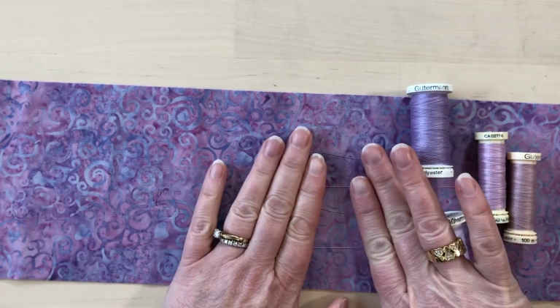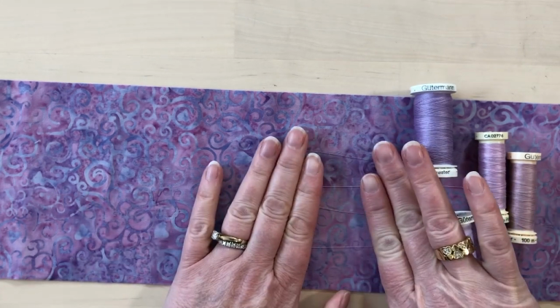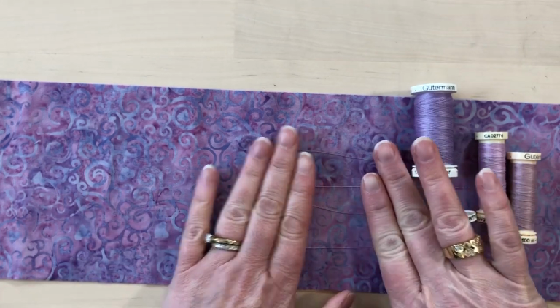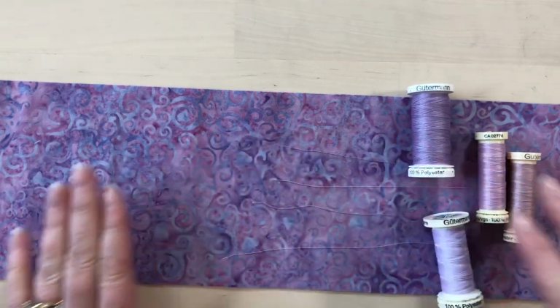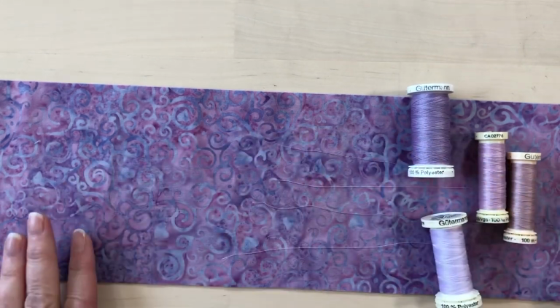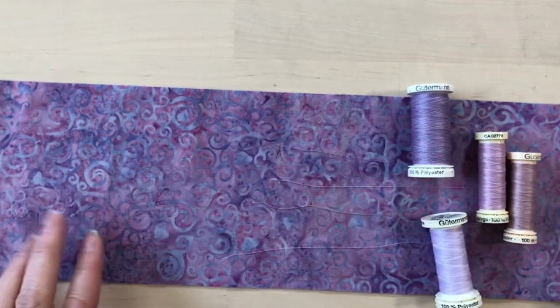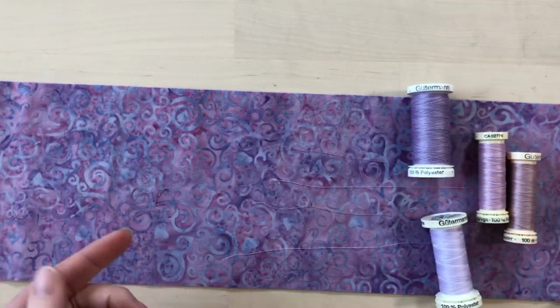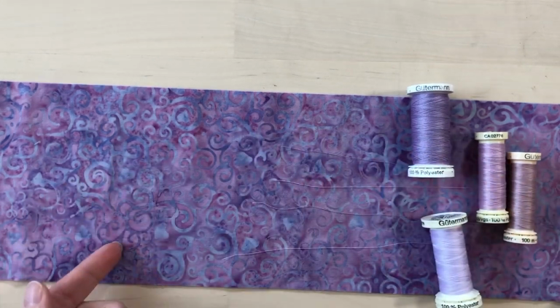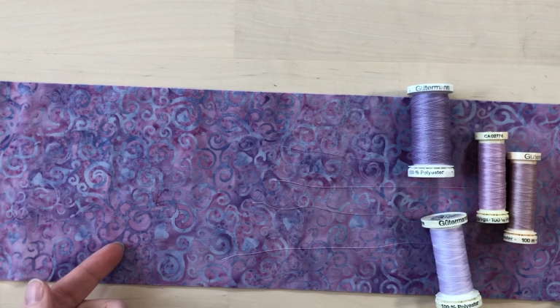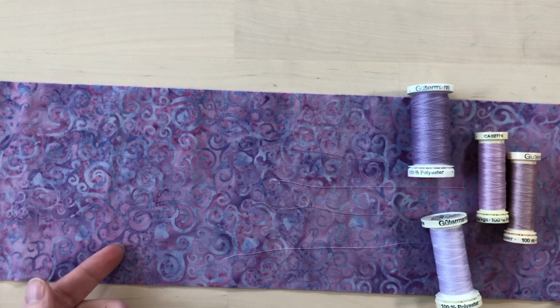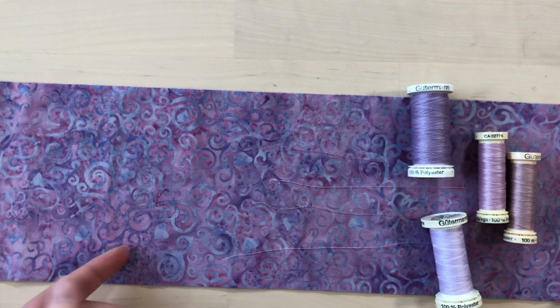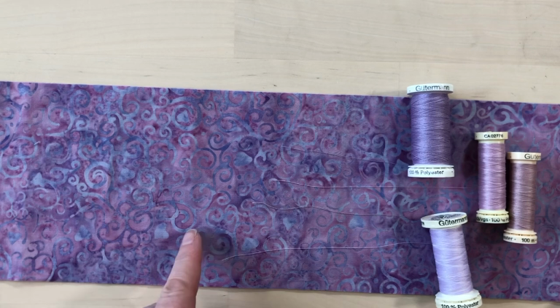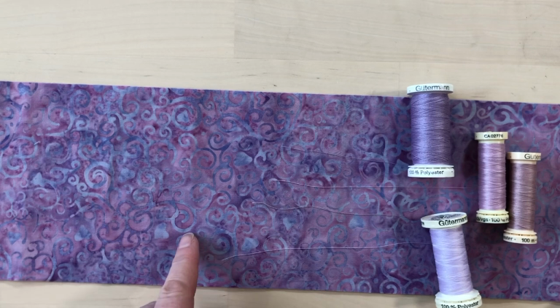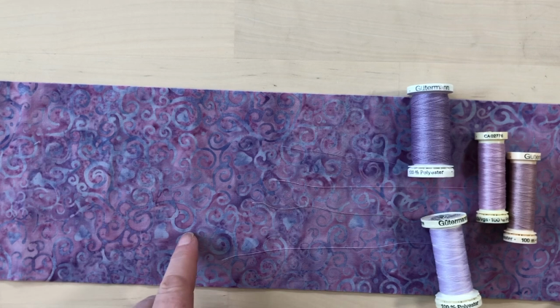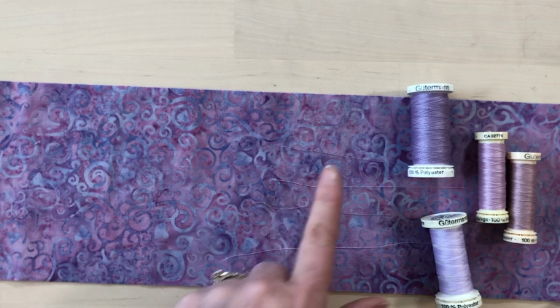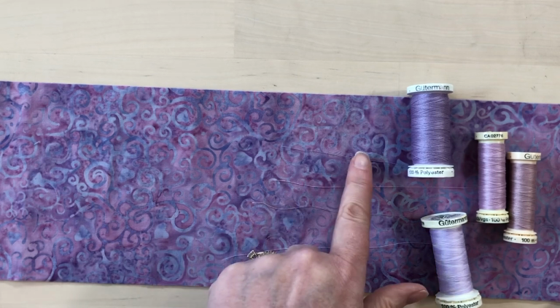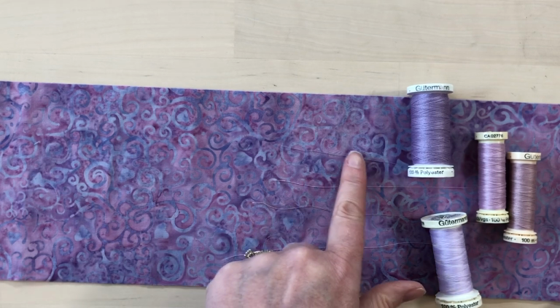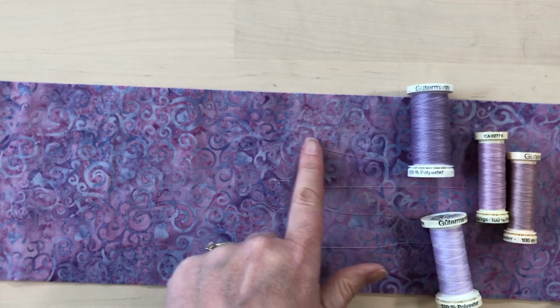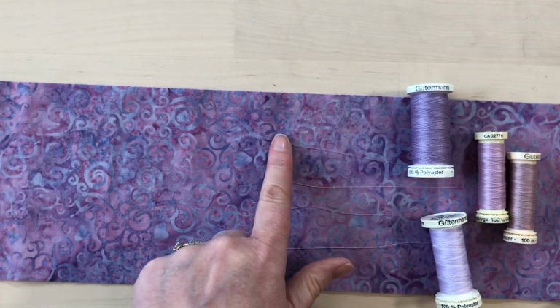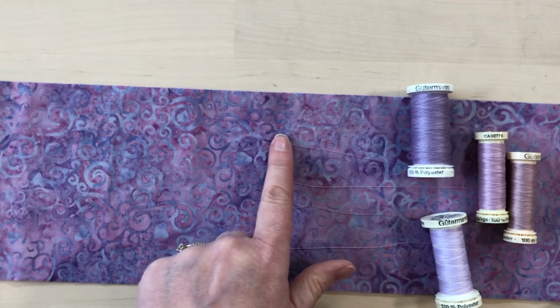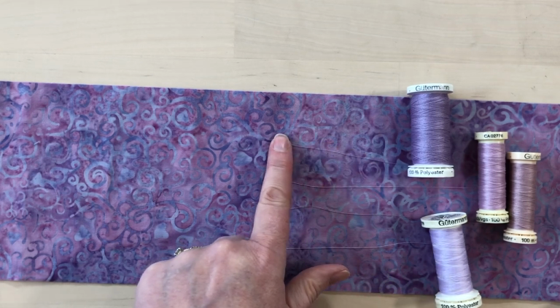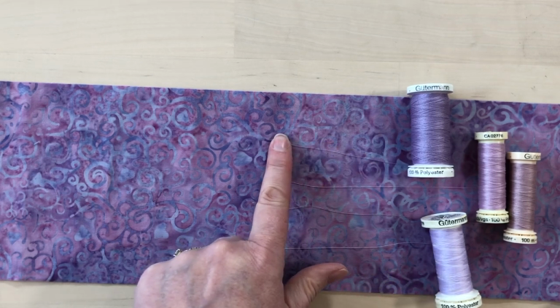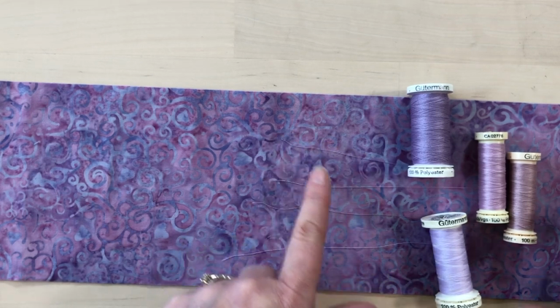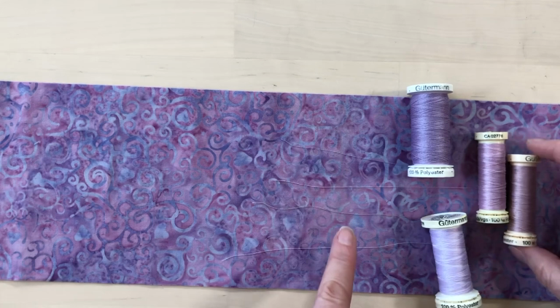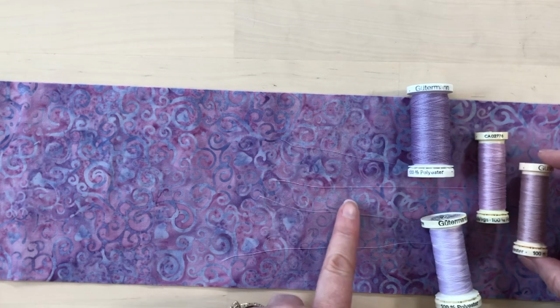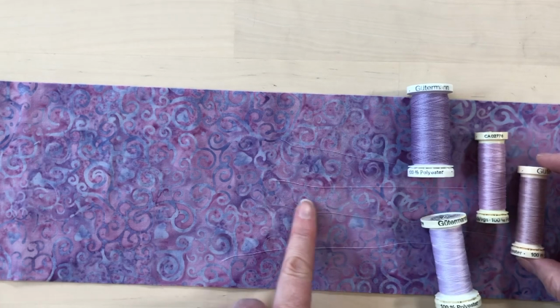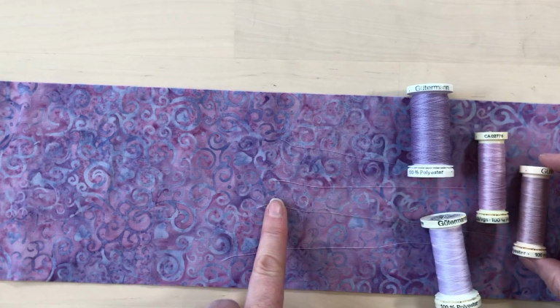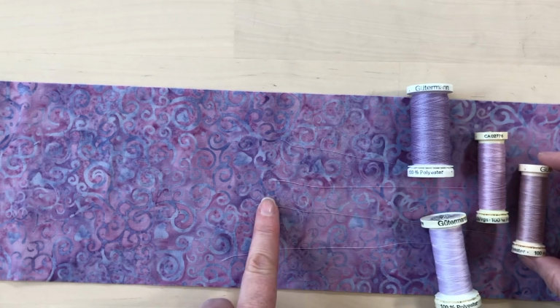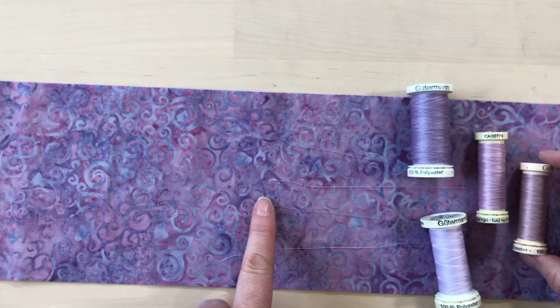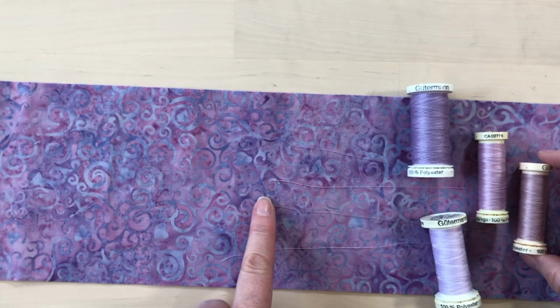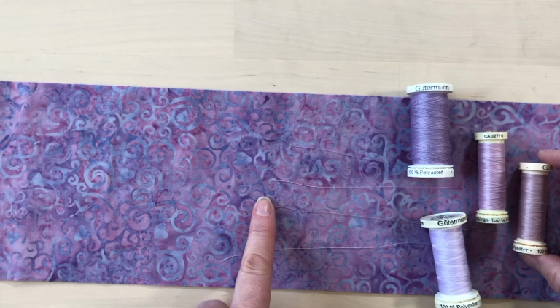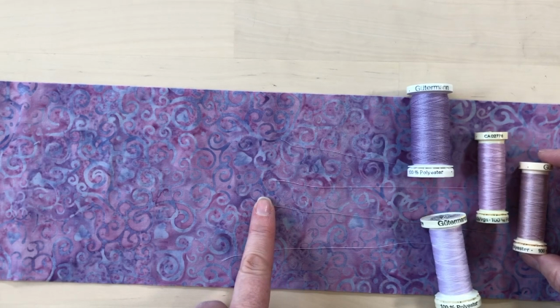From these threads, once I see them laid out on the fabric, I would pick this one — it probably blends in the best — and this one would probably be the close second.